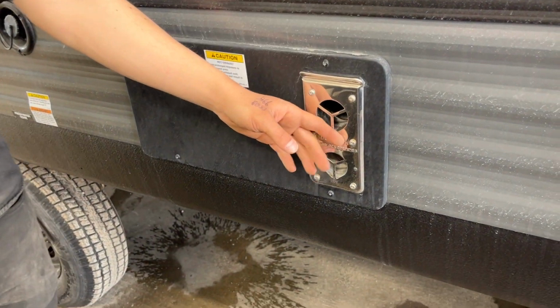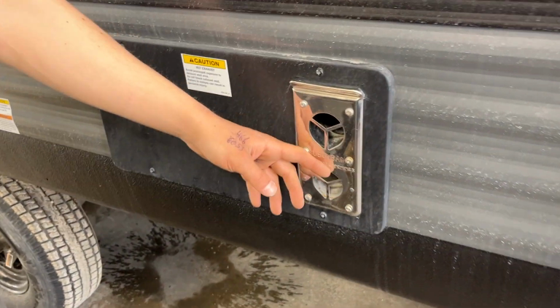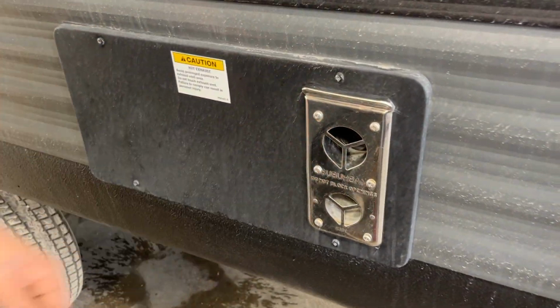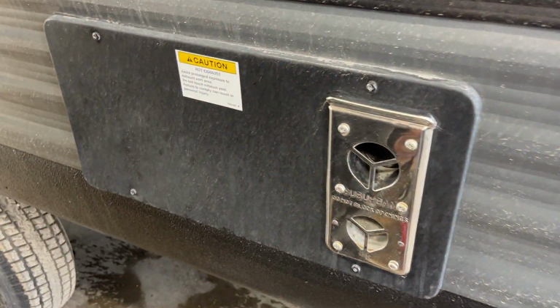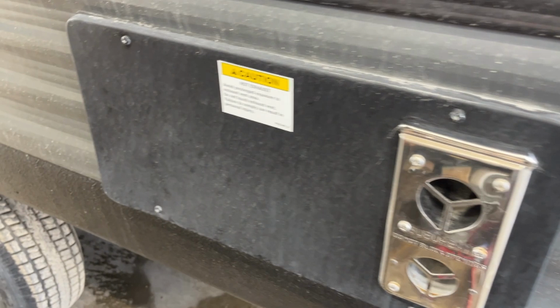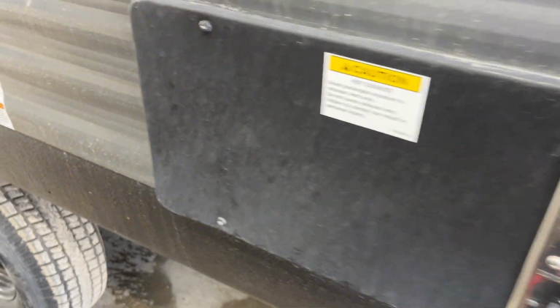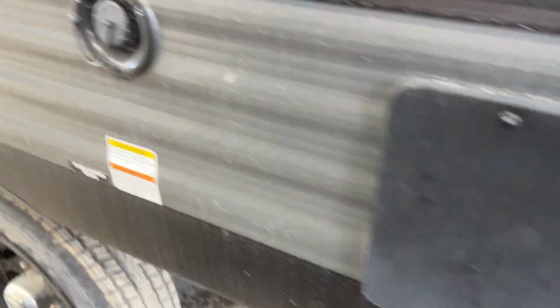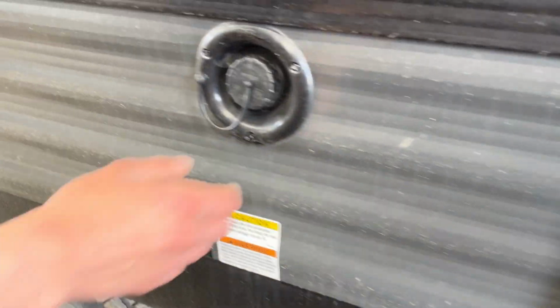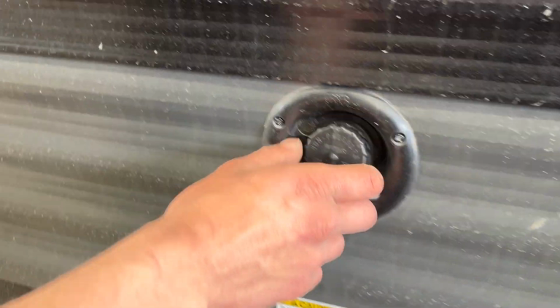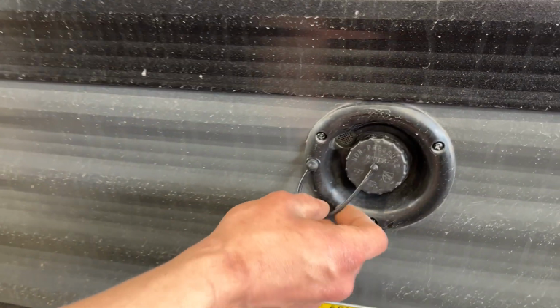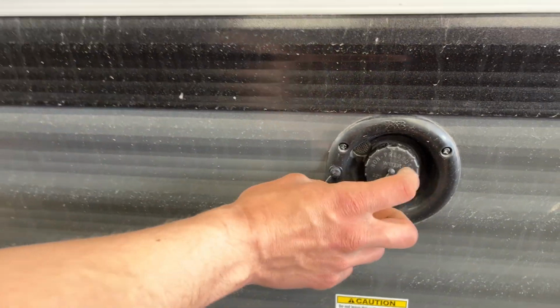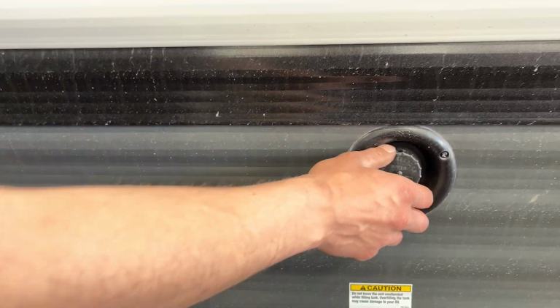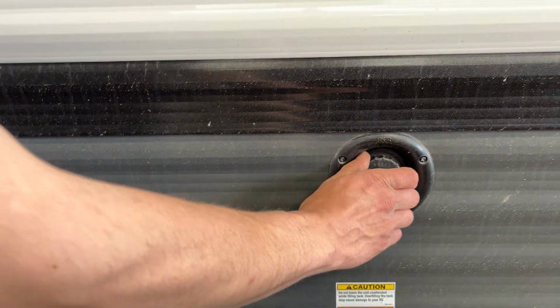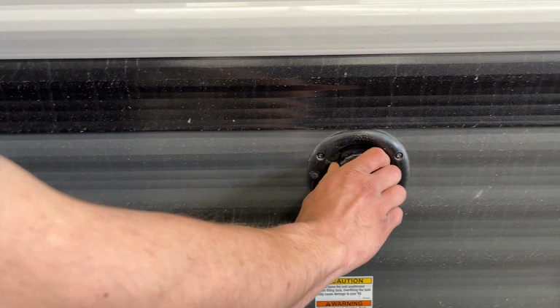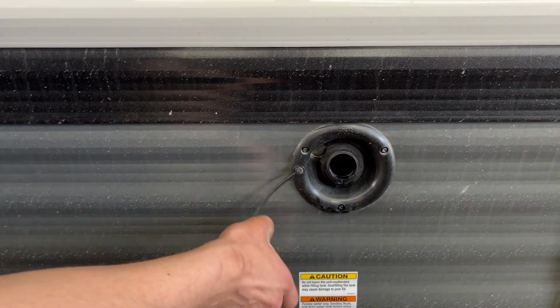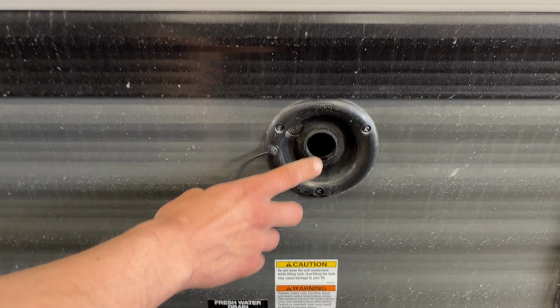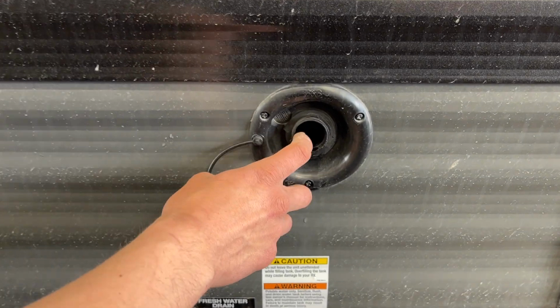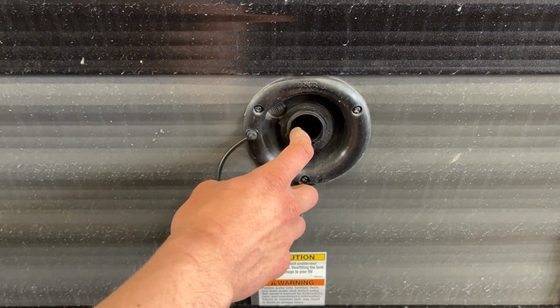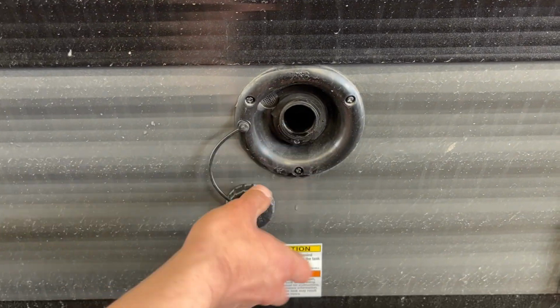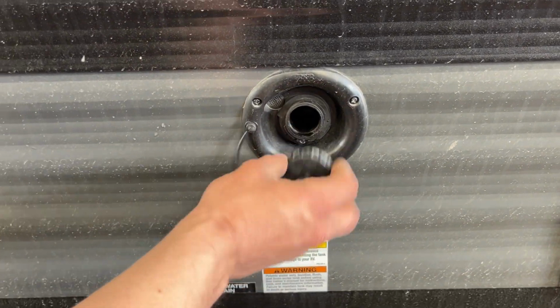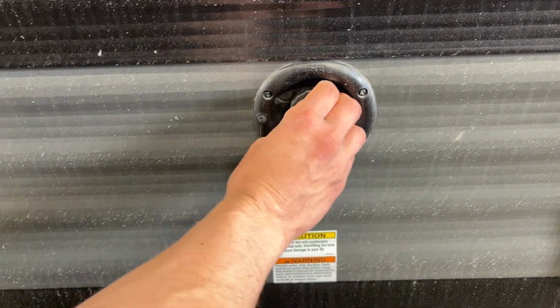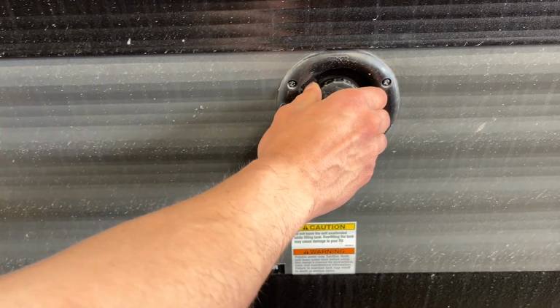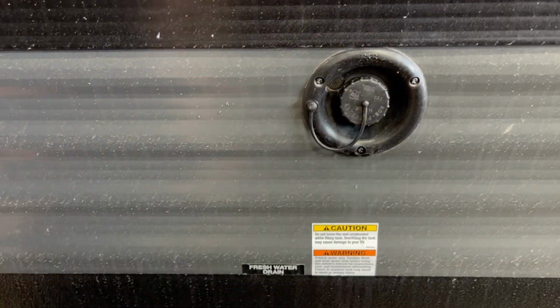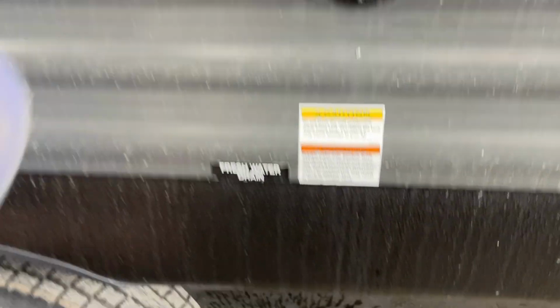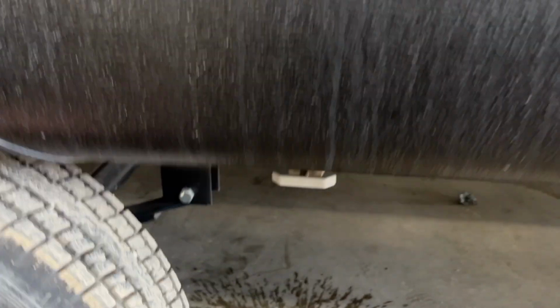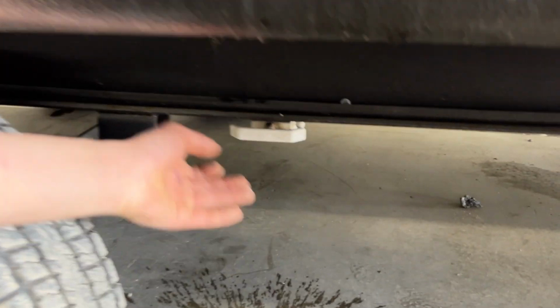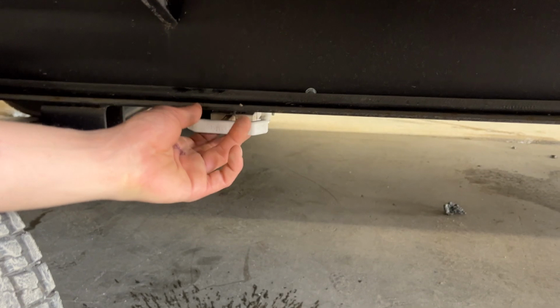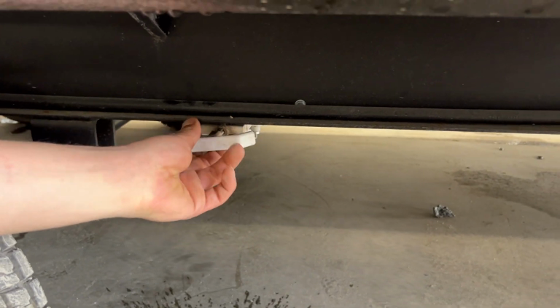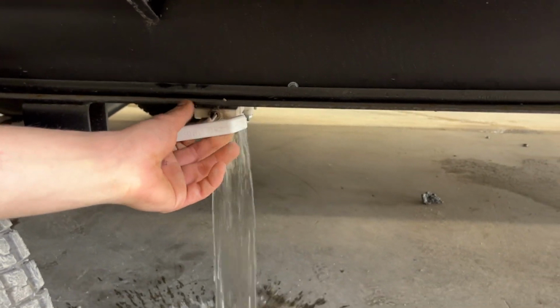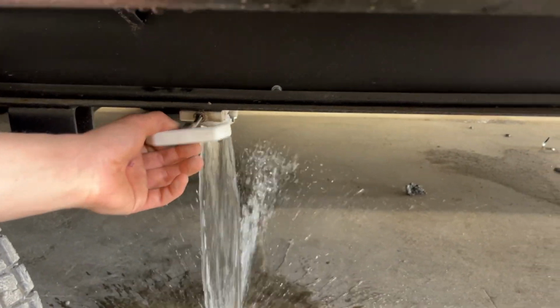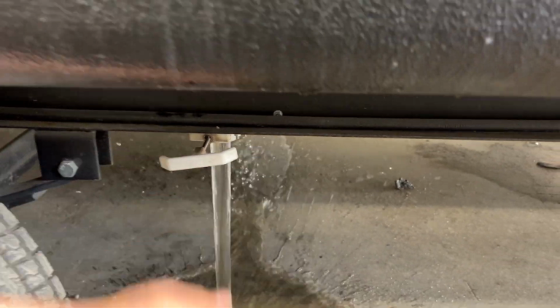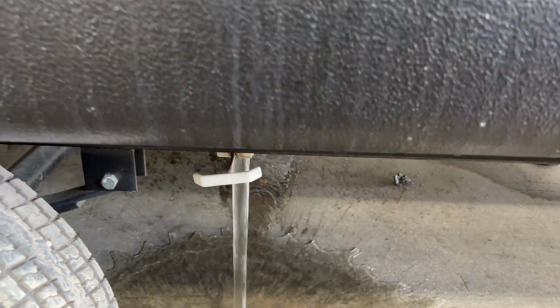Down from there is the exhaust for your furnace — if you're ever running it, just make sure it's not blocked off, as it does get hot. At your fresh water inlet, pop the cap out, plug a water hose in, turn on the water, and that fills up the fresh water tank. To drain it, there's a white valve right underneath — open that up to drain the tank.